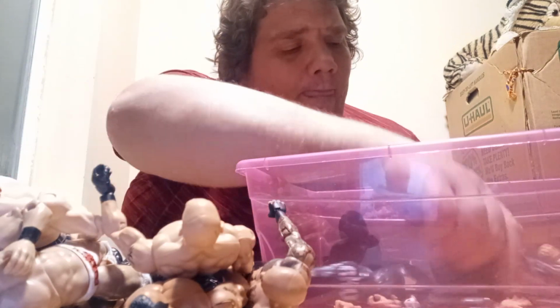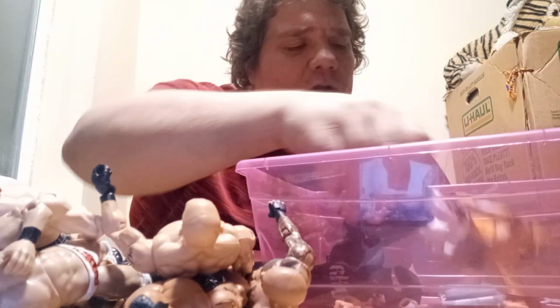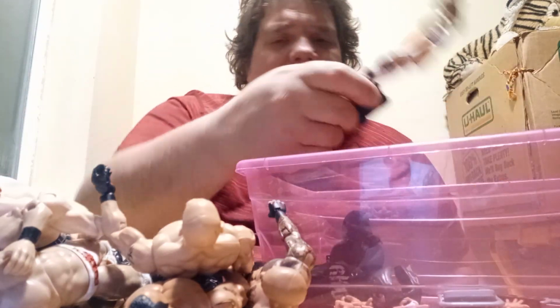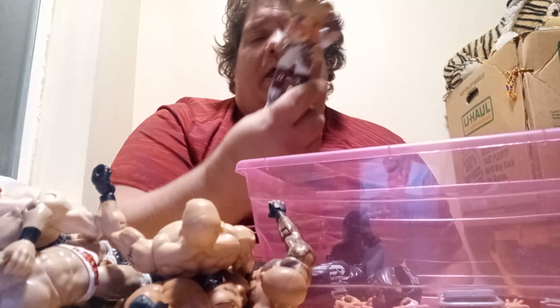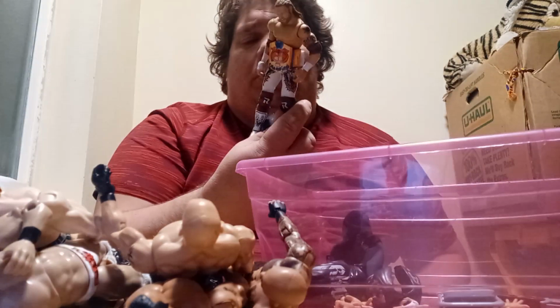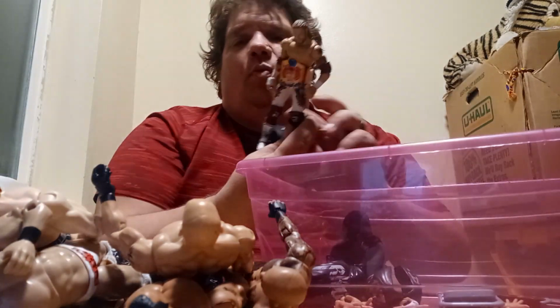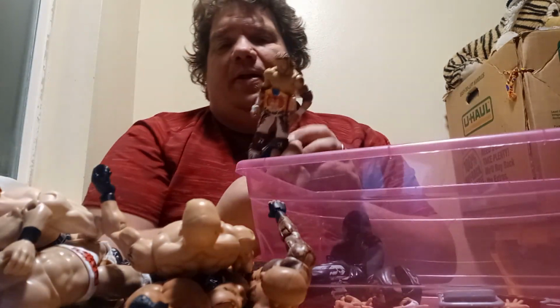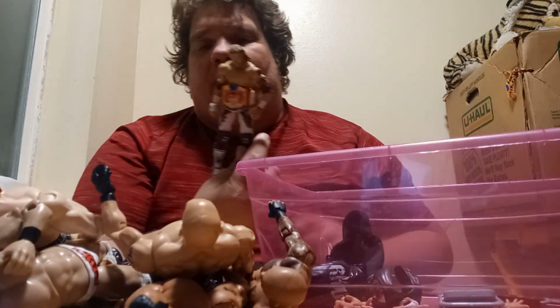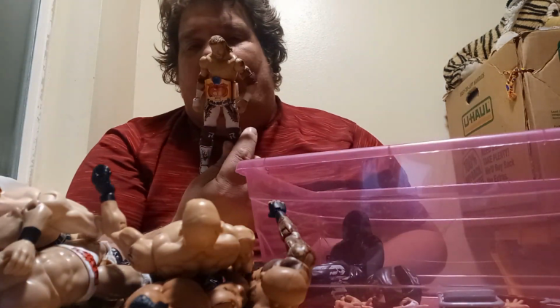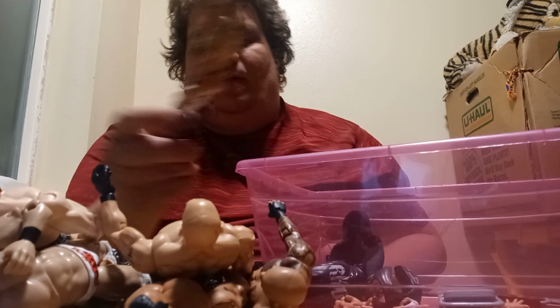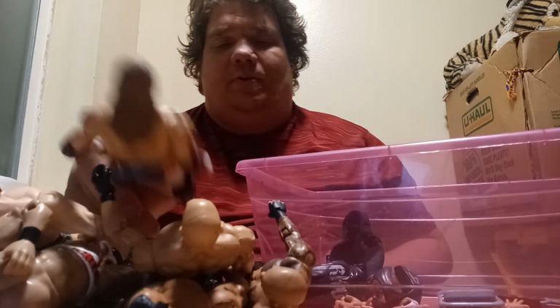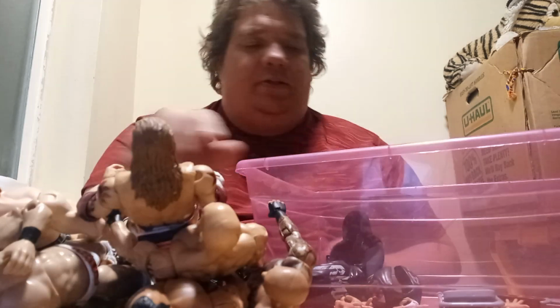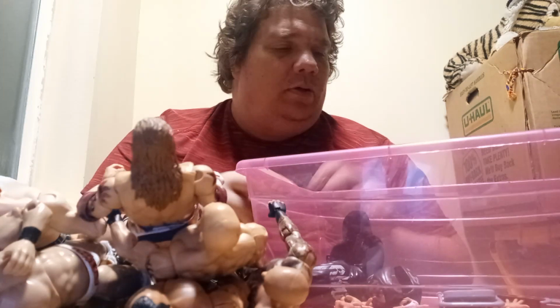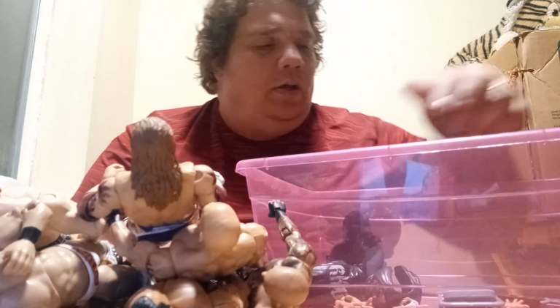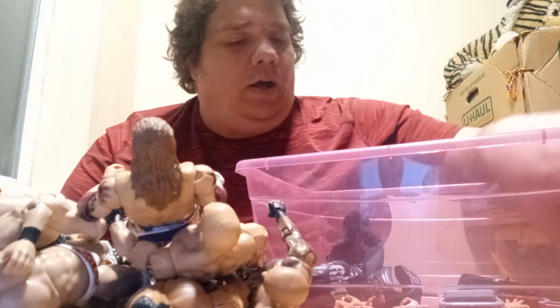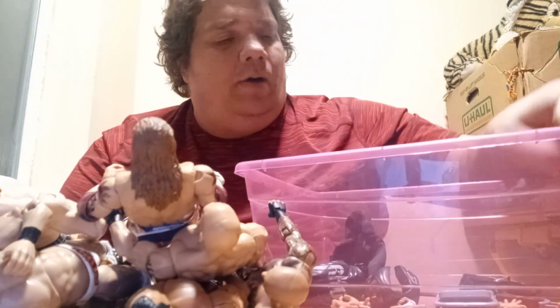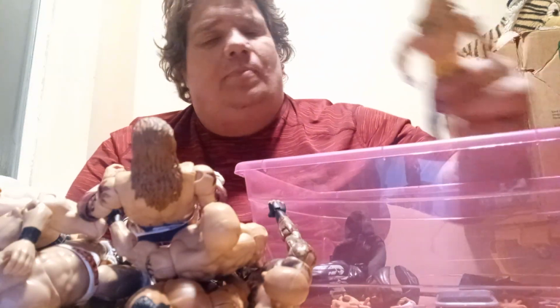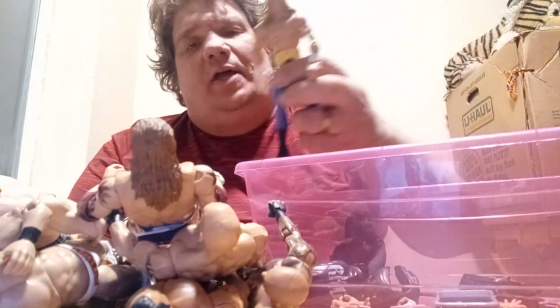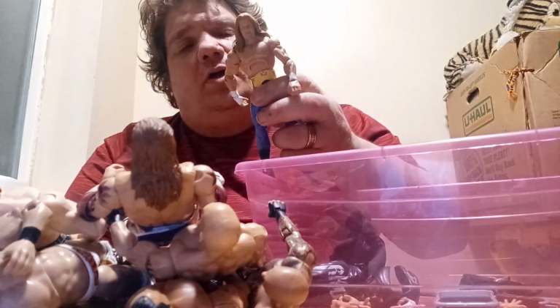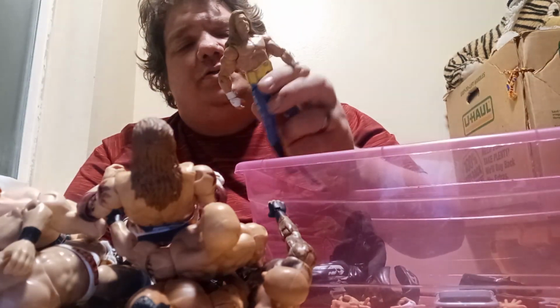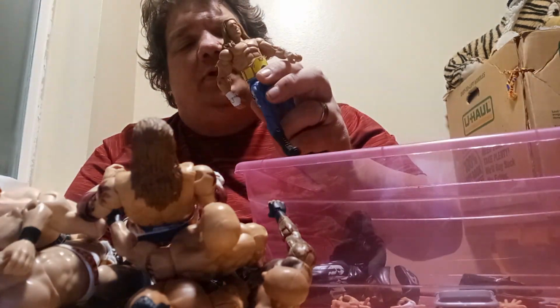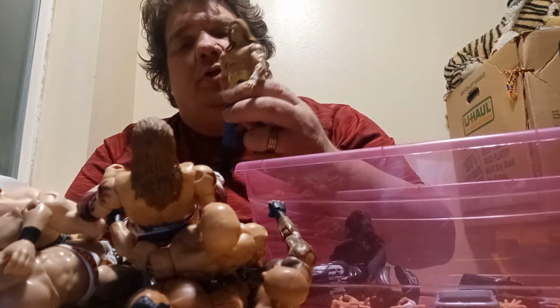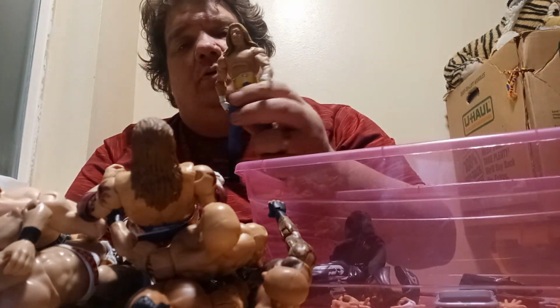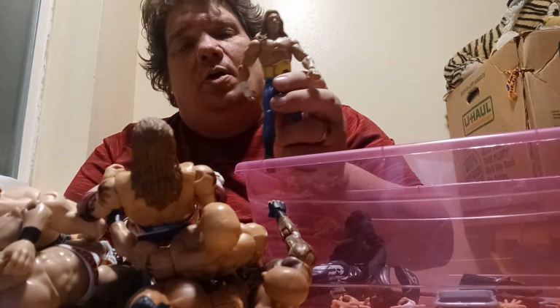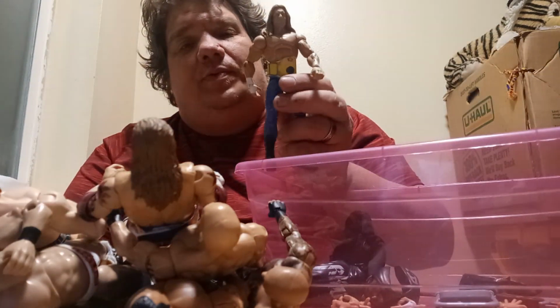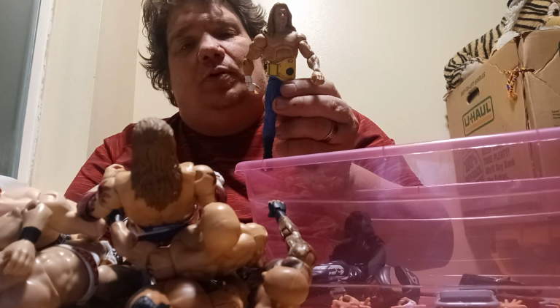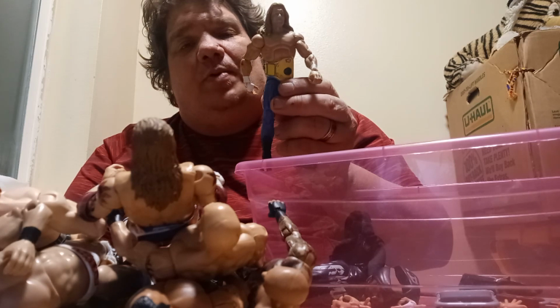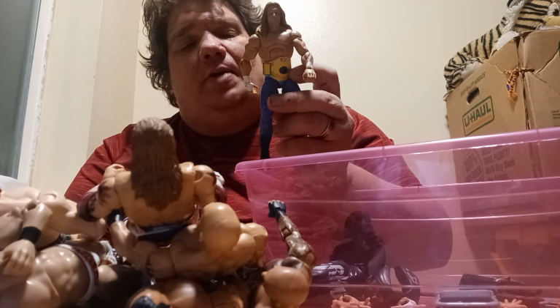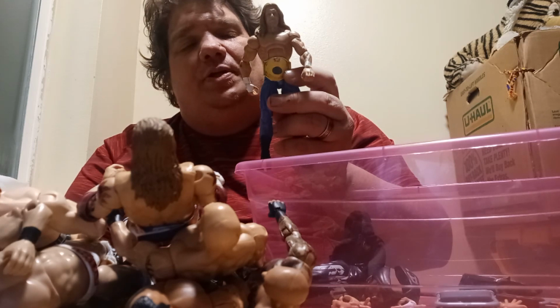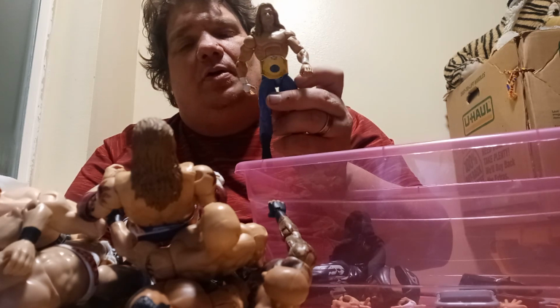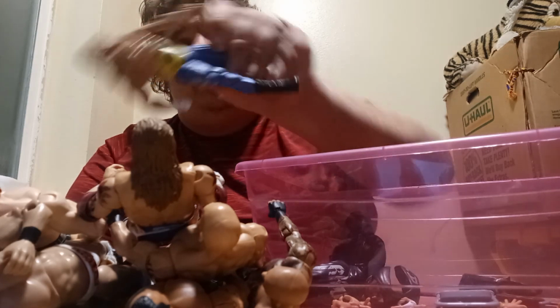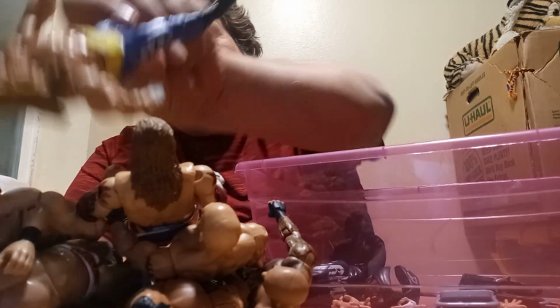There's Edge with my Tiger title around his waist. And last but not least, Triple H with the World Heavyweight Championship around his waist.